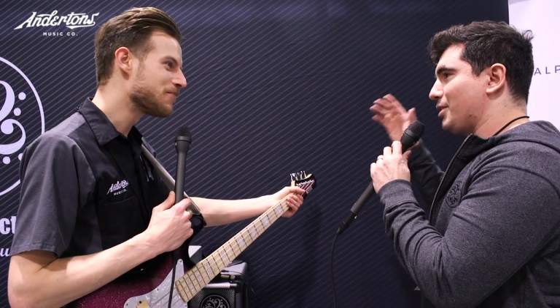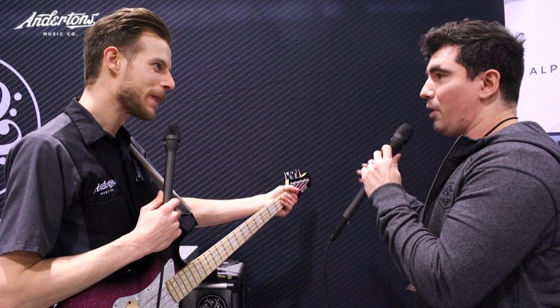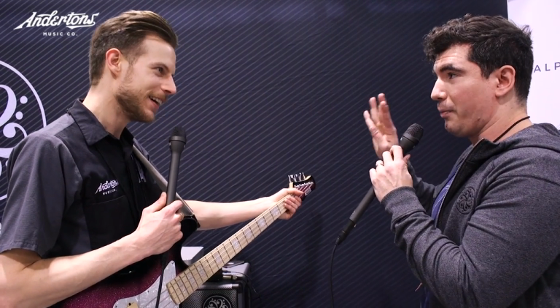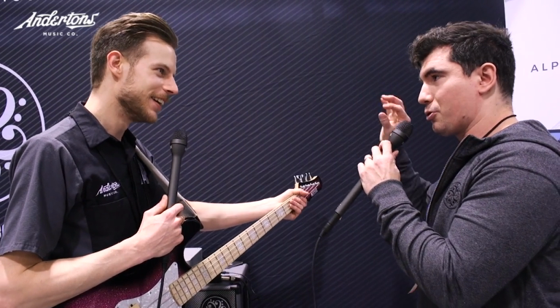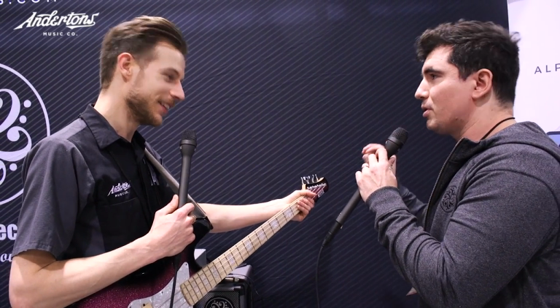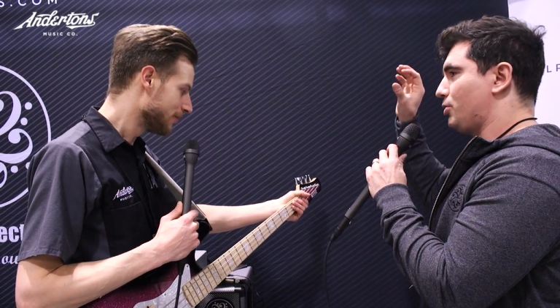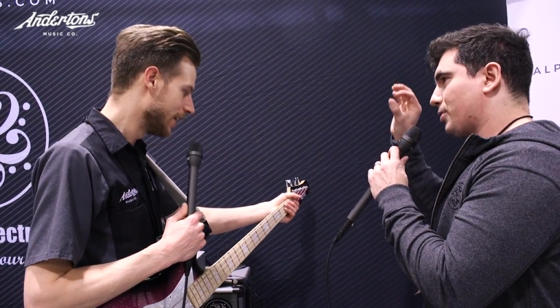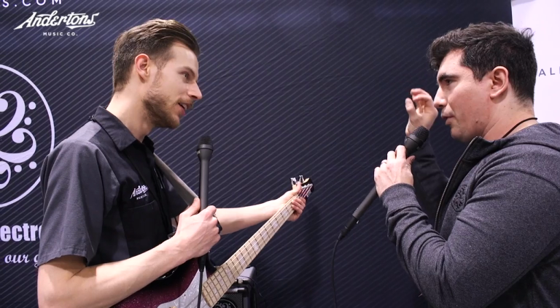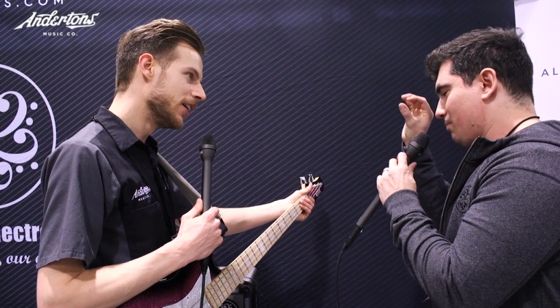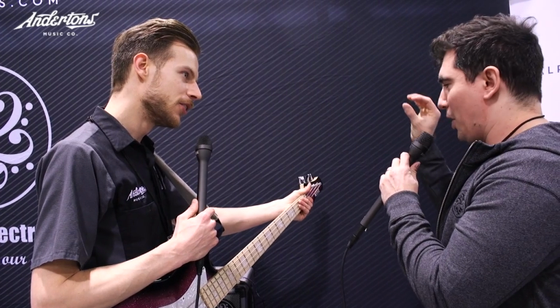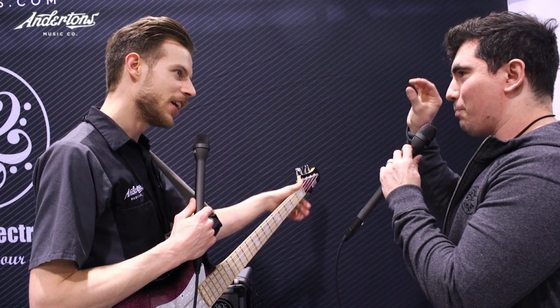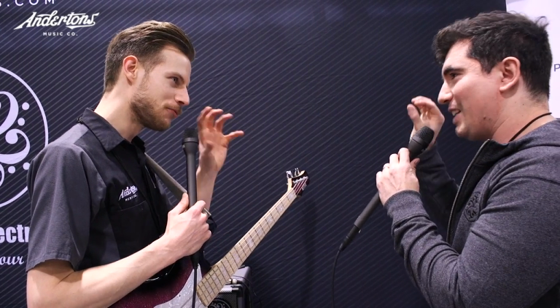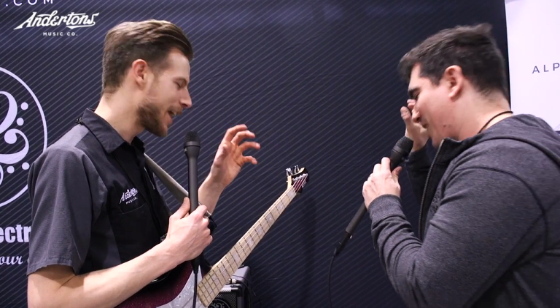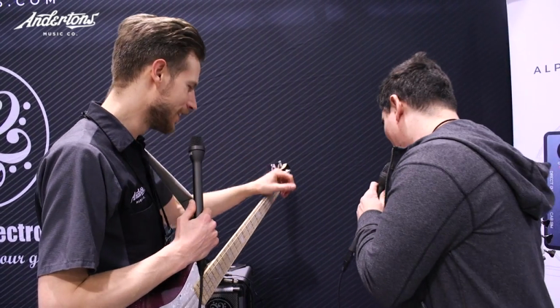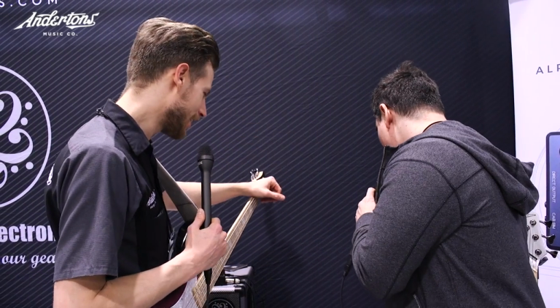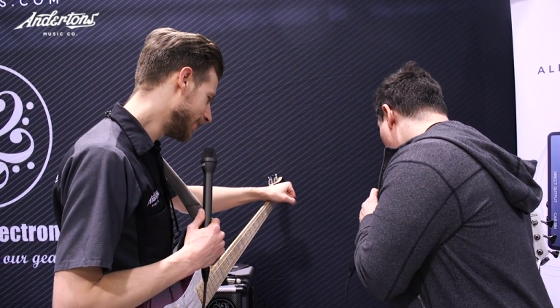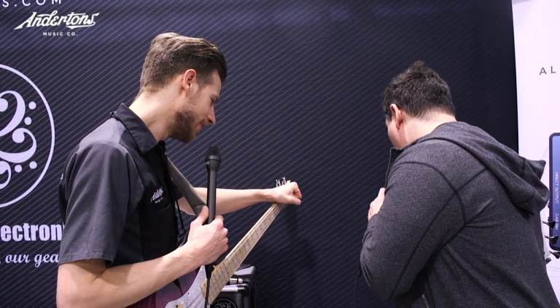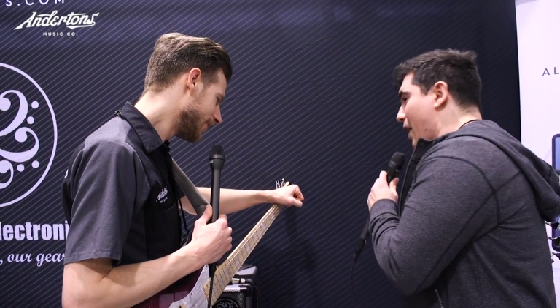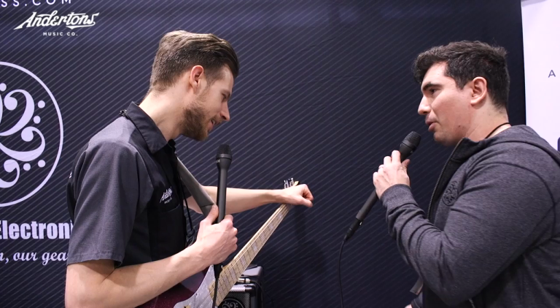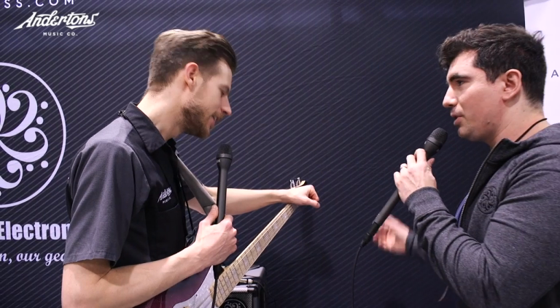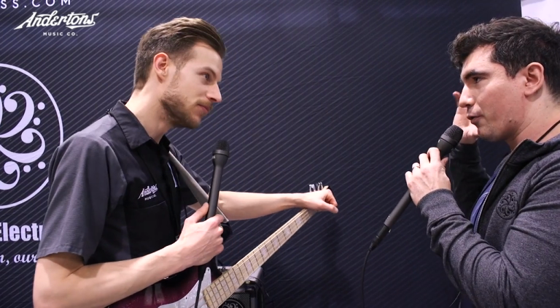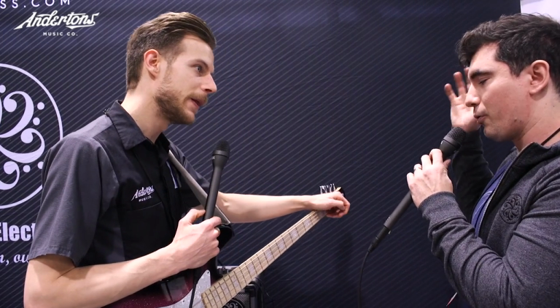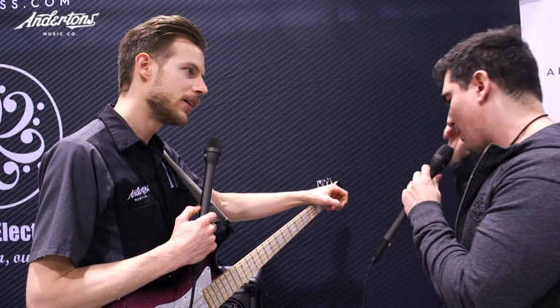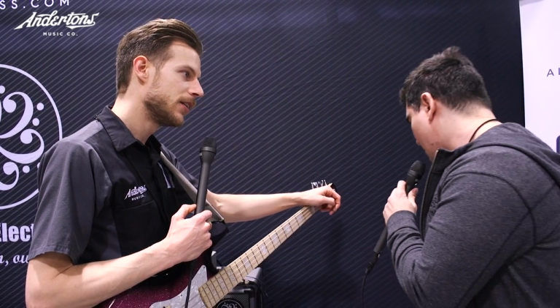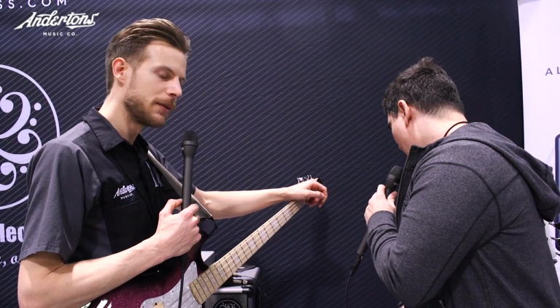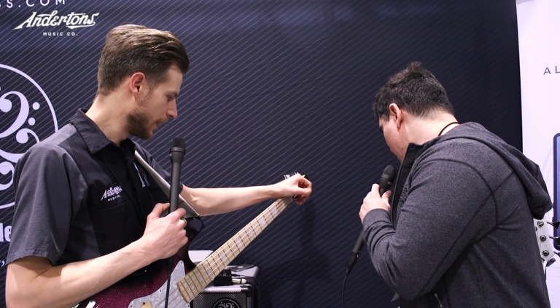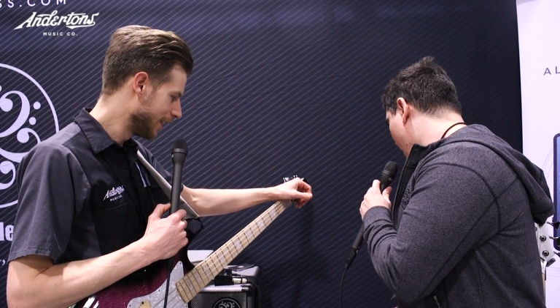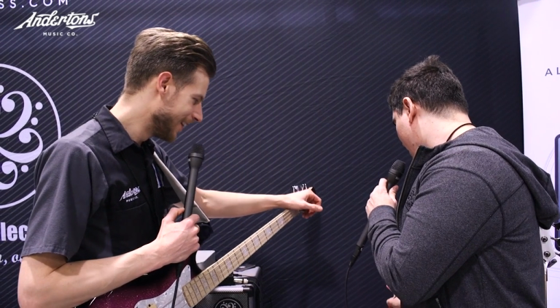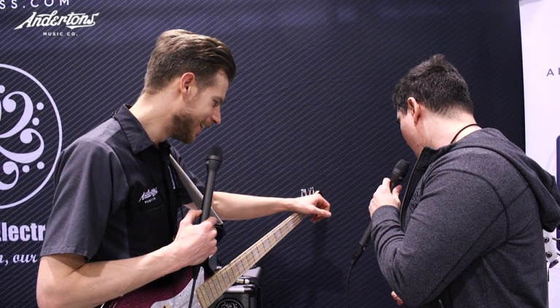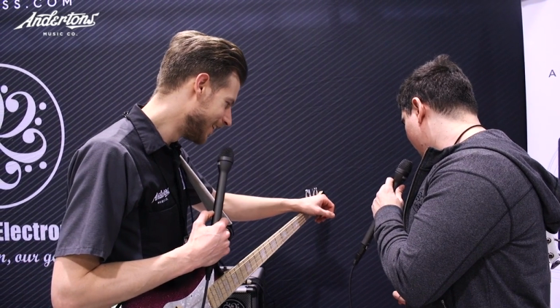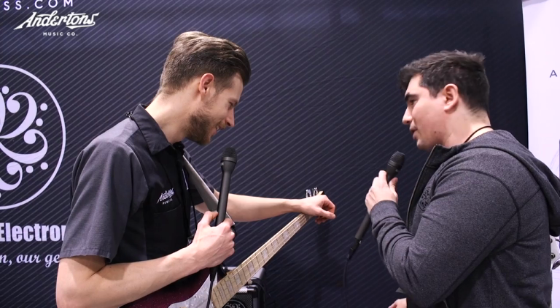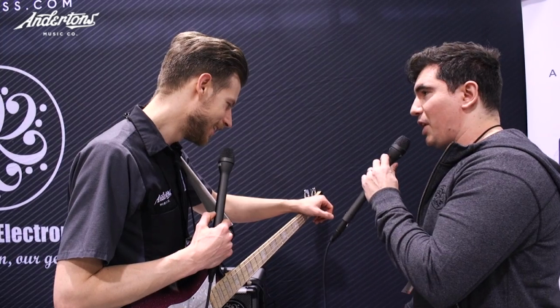There's bass and treble and four mid controls, so you can sculpt everything really precisely. We also added a headphone output, which is great for silent practicing.